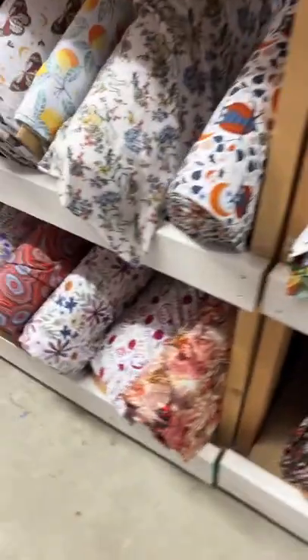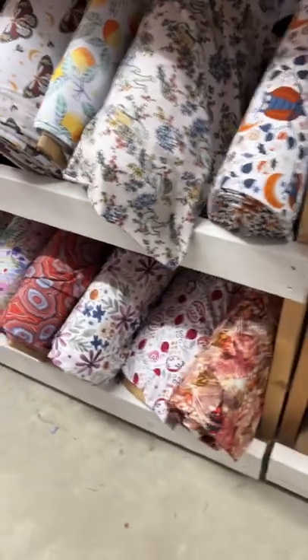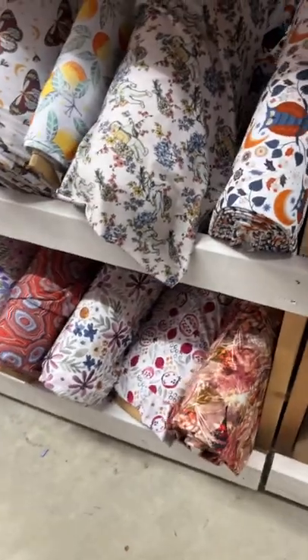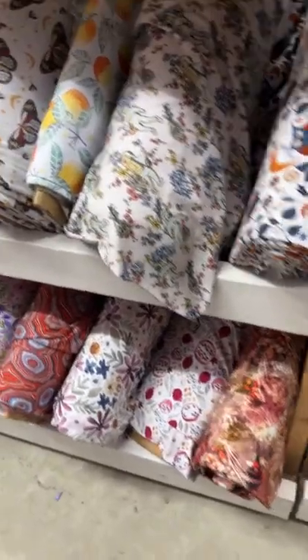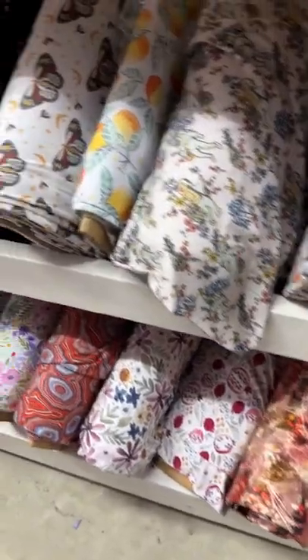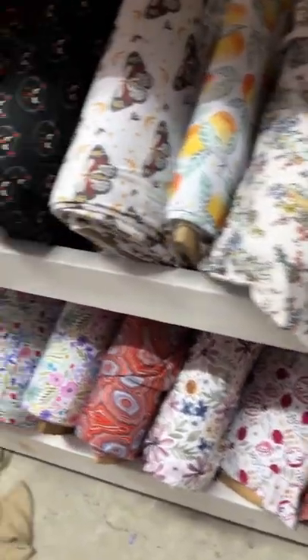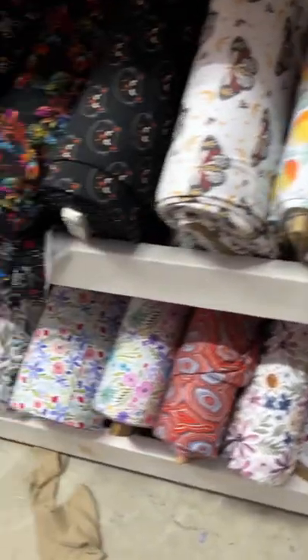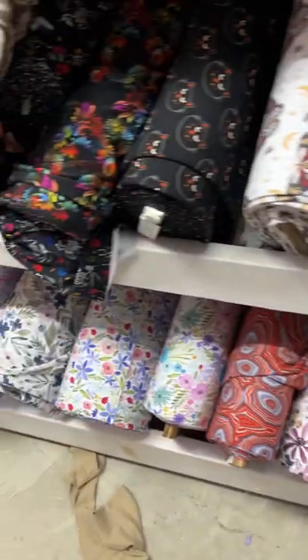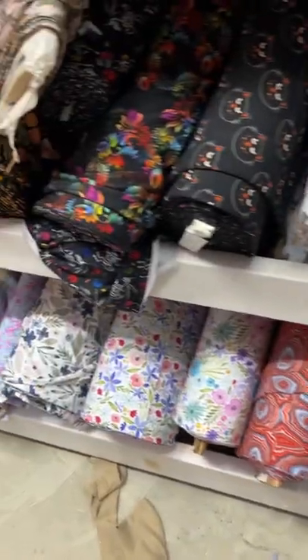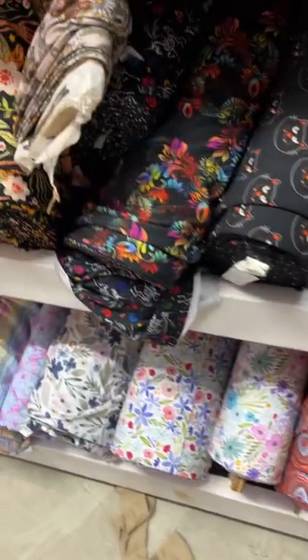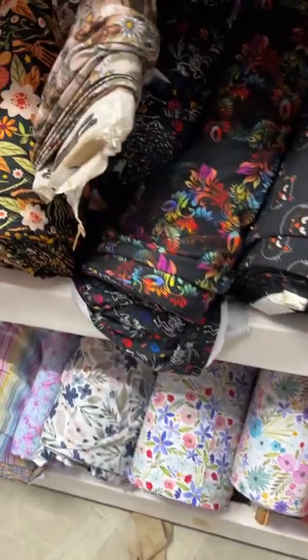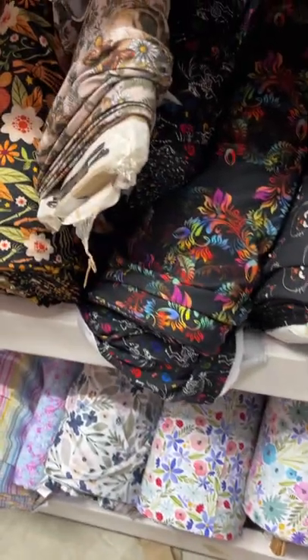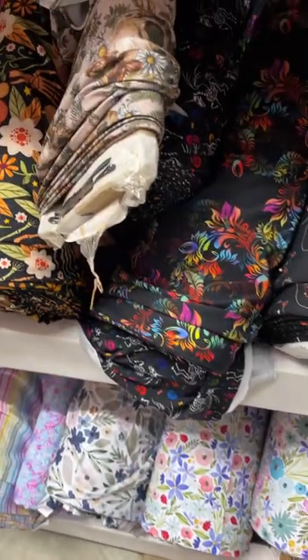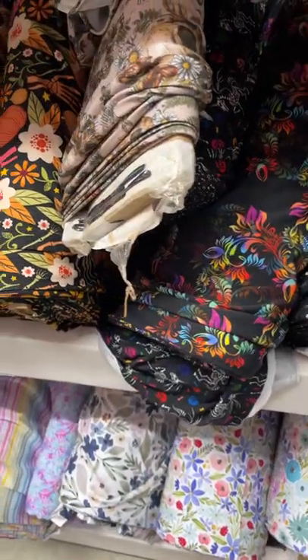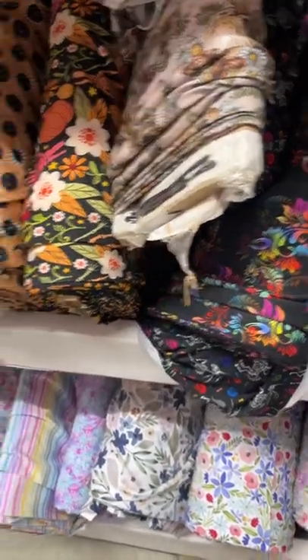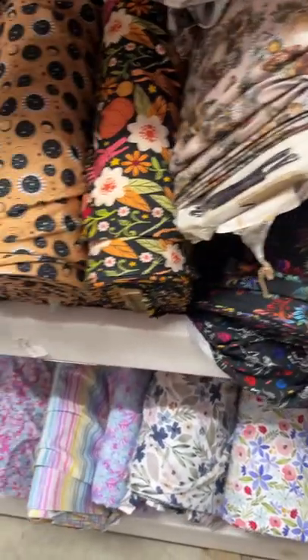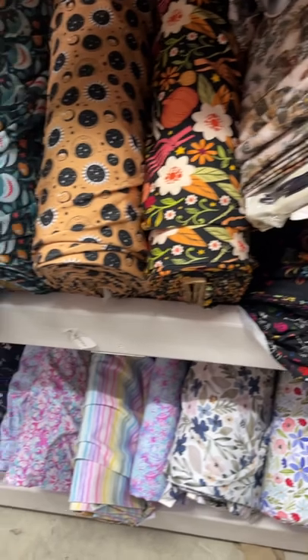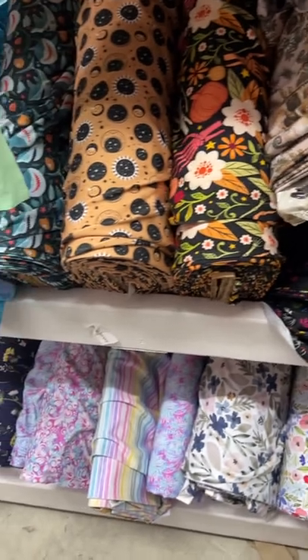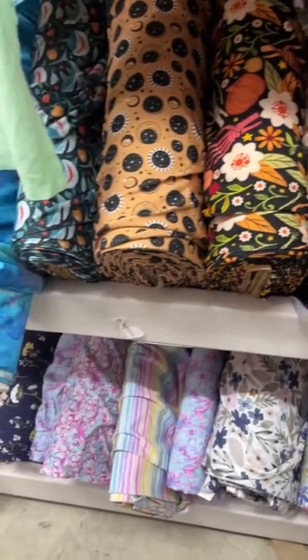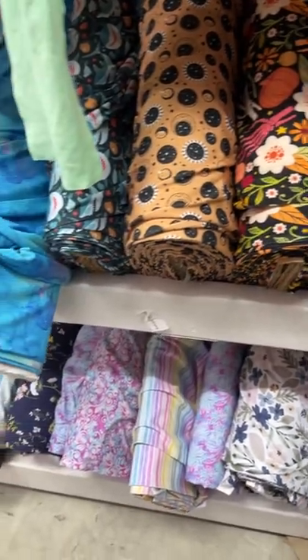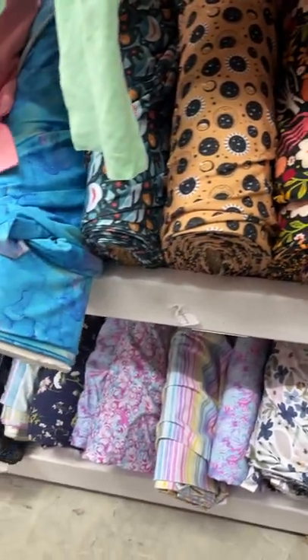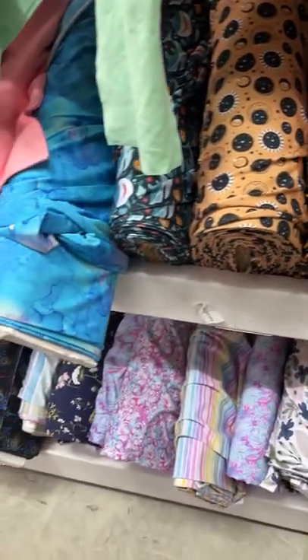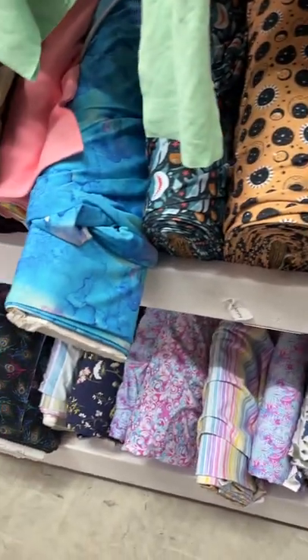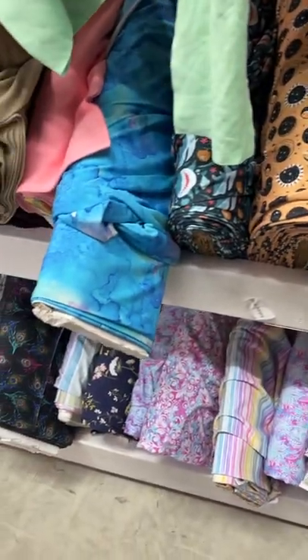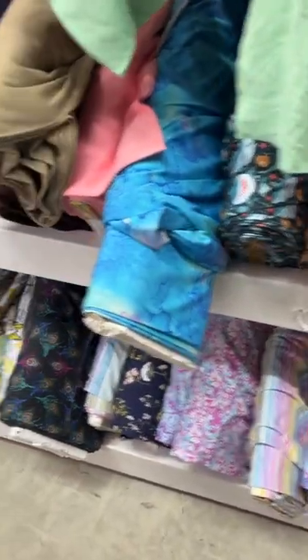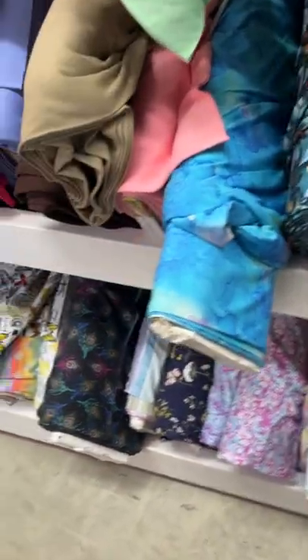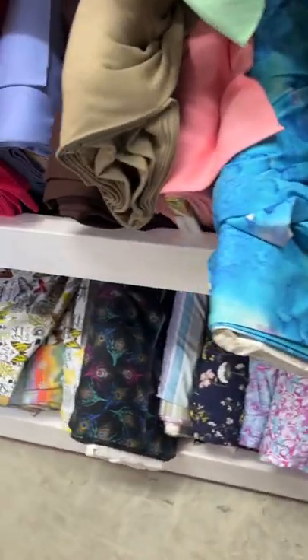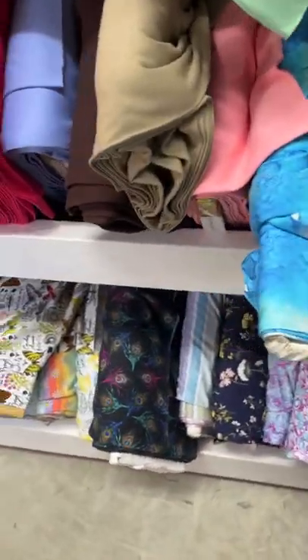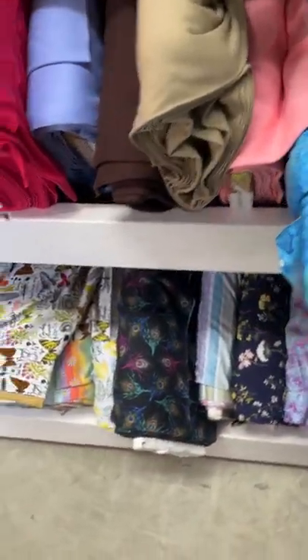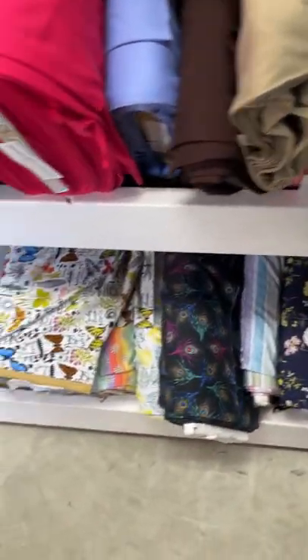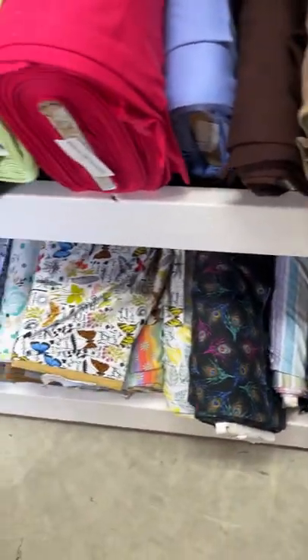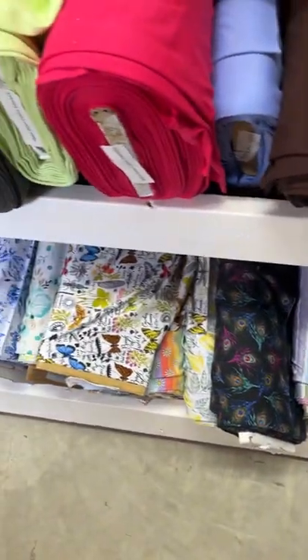We're moving into our bamboo stretch French terry. These are all our custom prints — this is just a portion of them. There's more around on the other side.